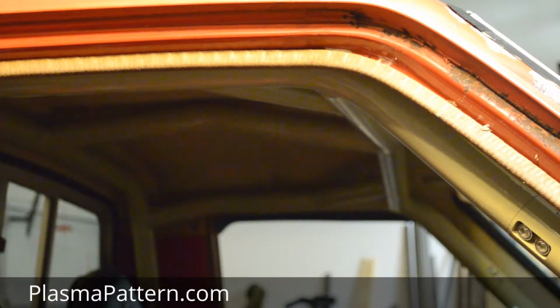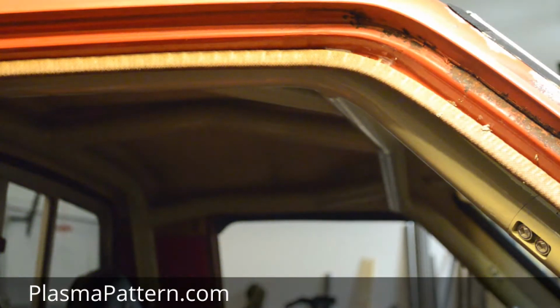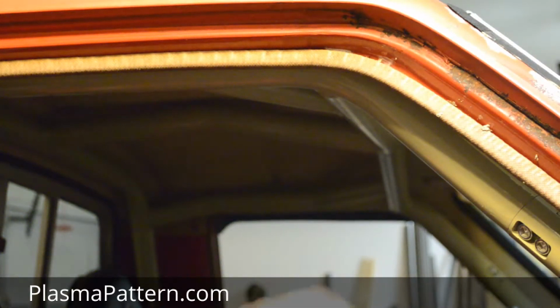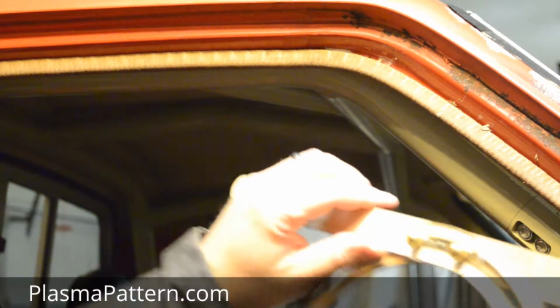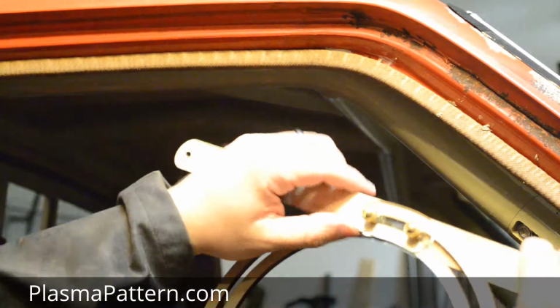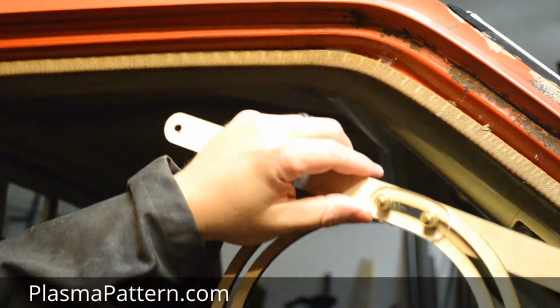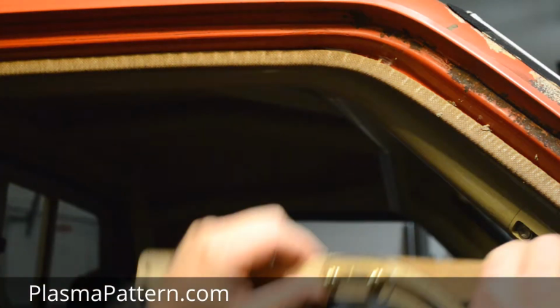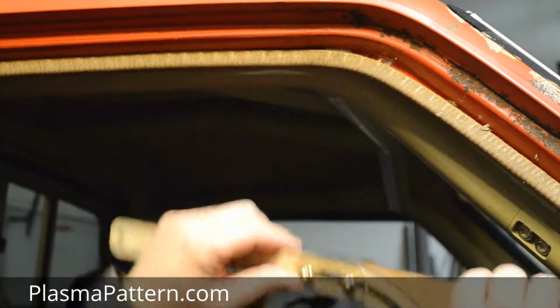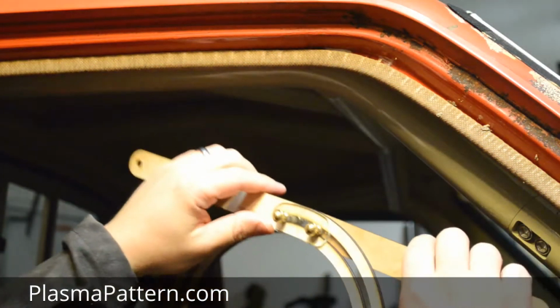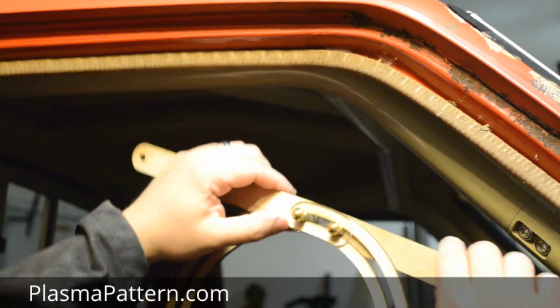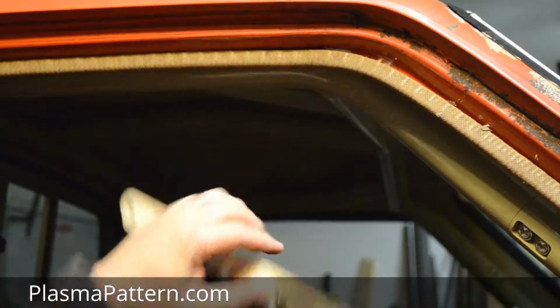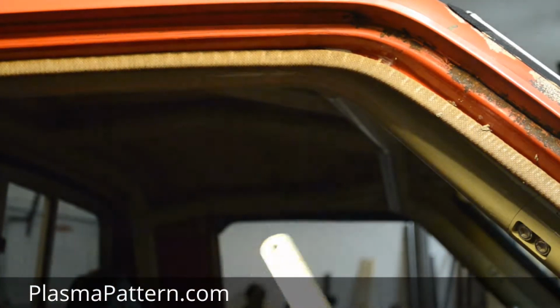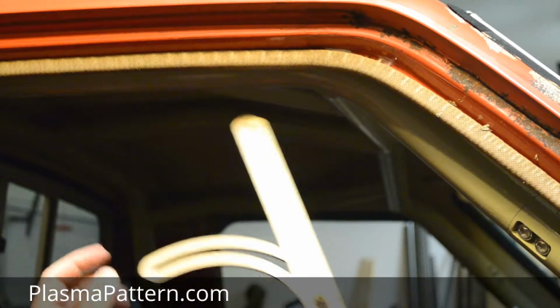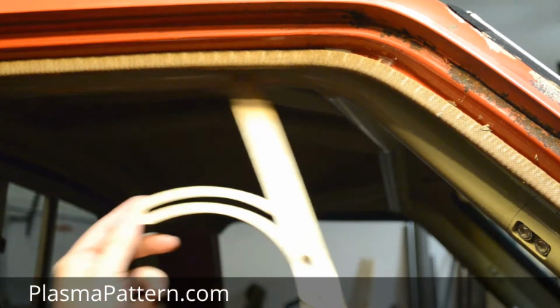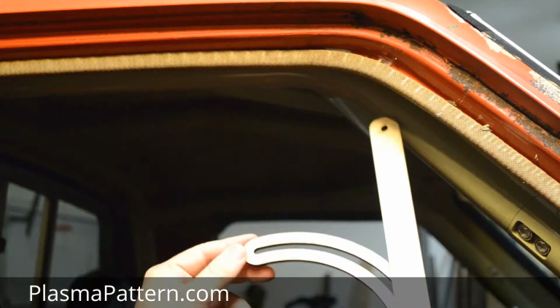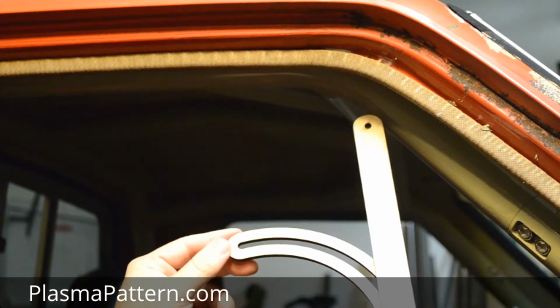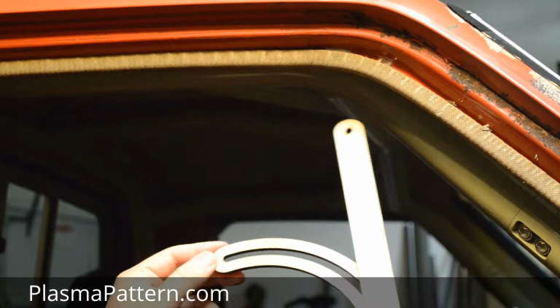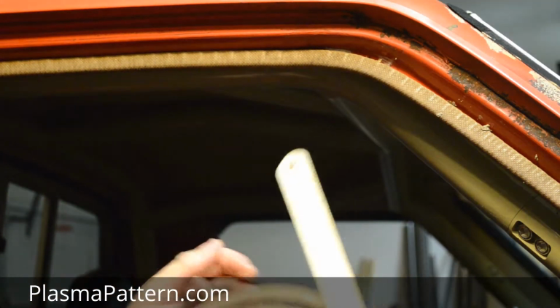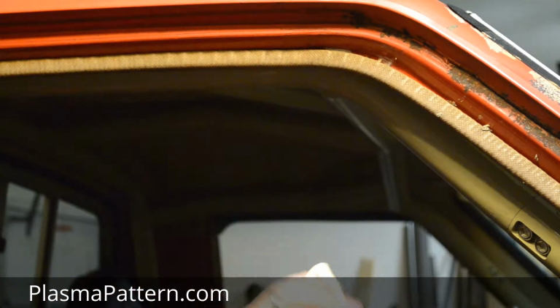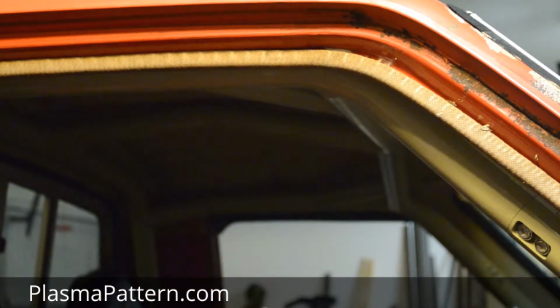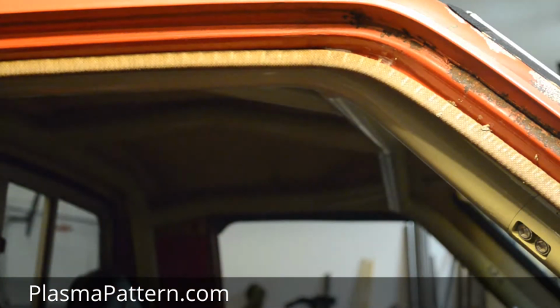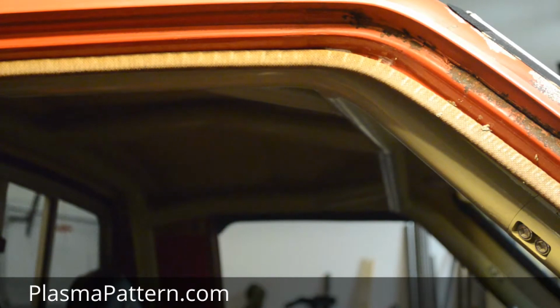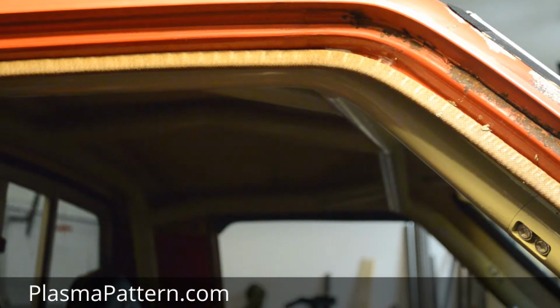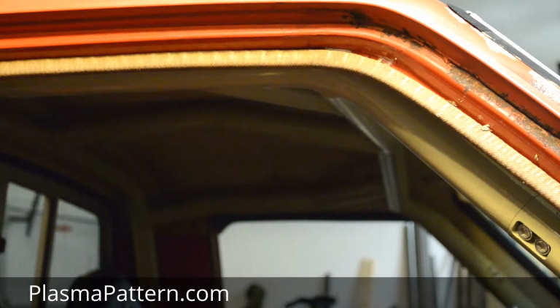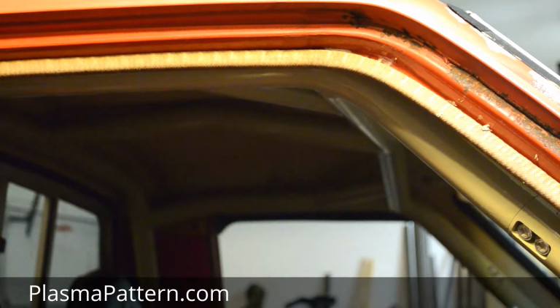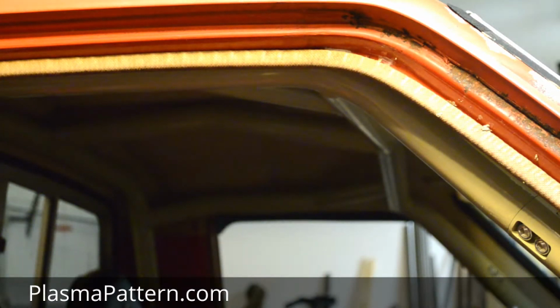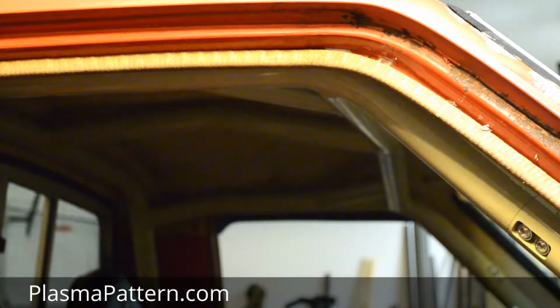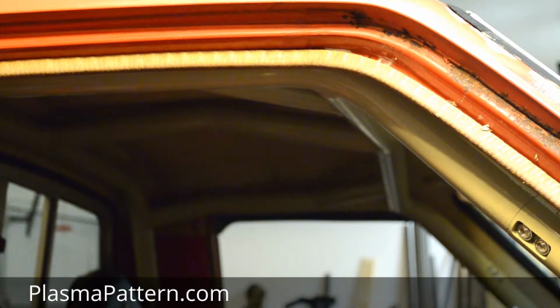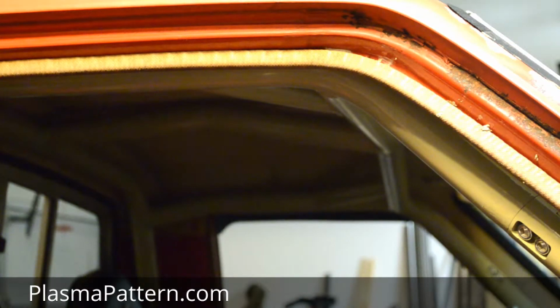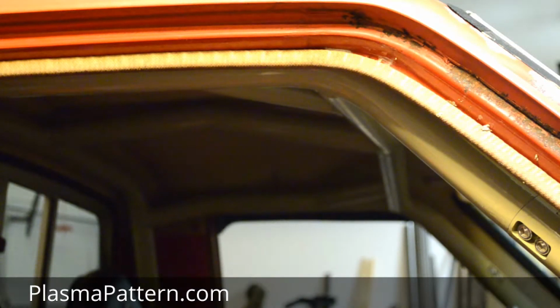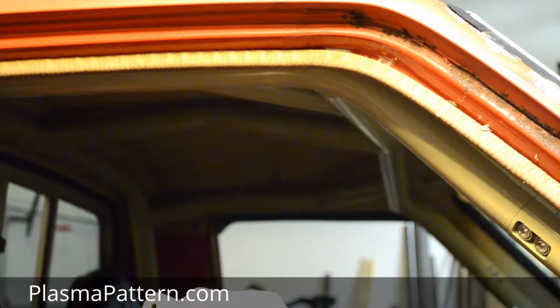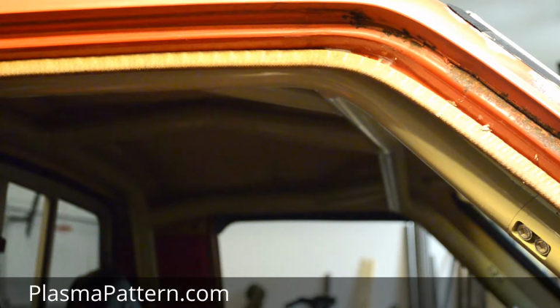I'm going to show you how to use the protractors to actually measure an angle that's already been bent — that's in your vehicle already or just set up — and you want to reproduce the angle for some reason.